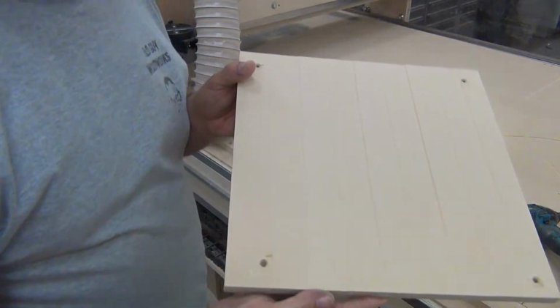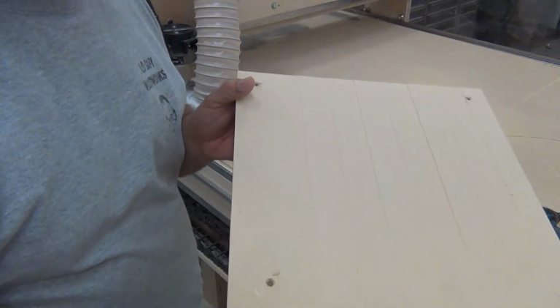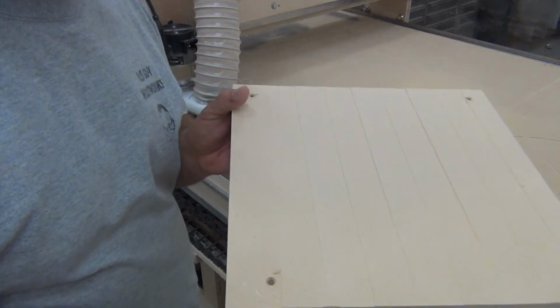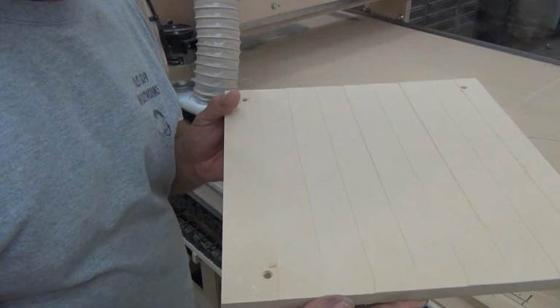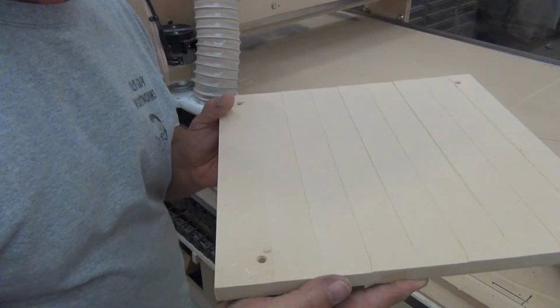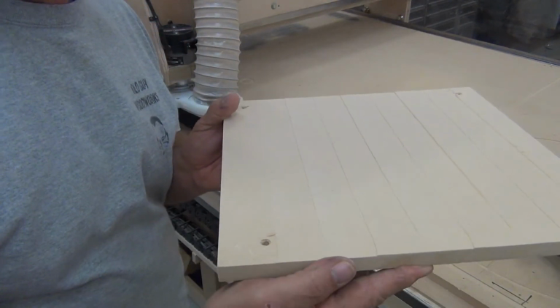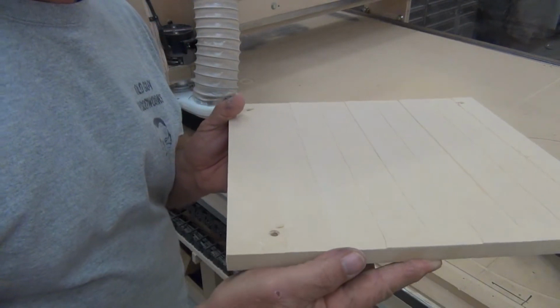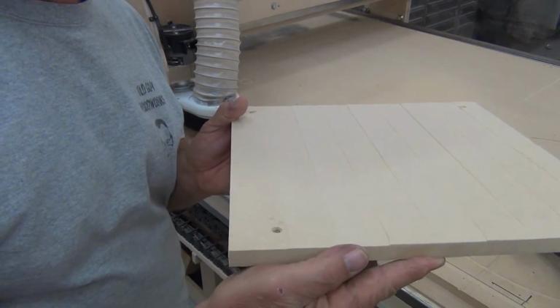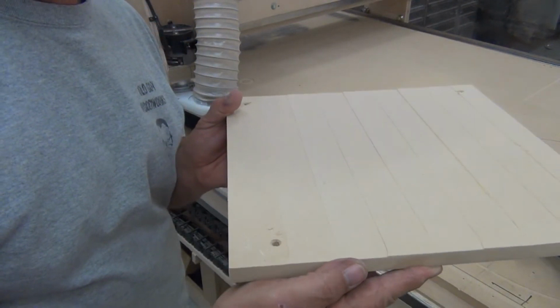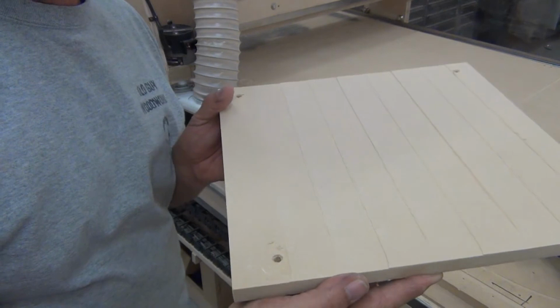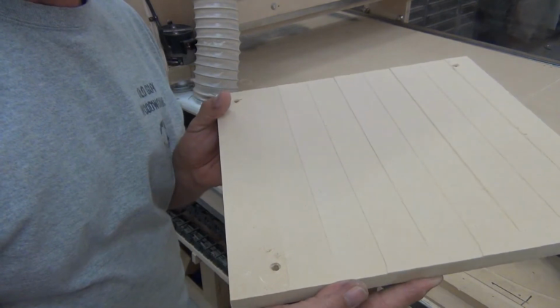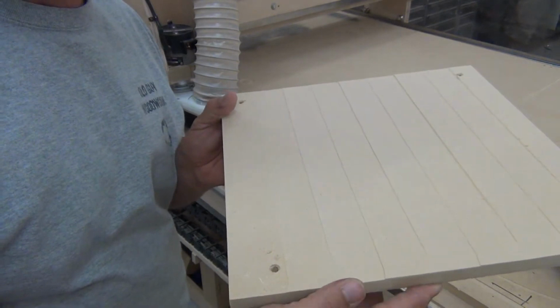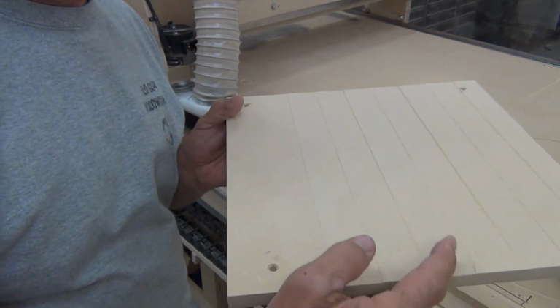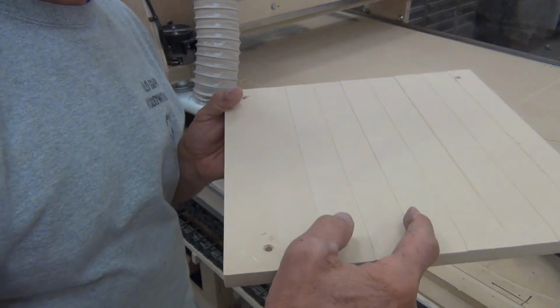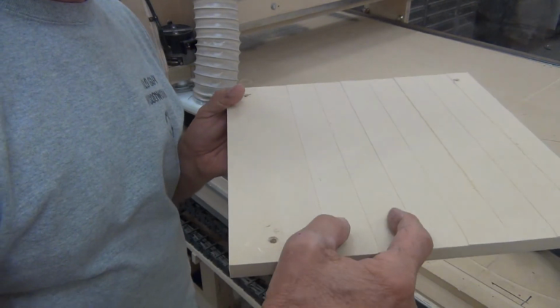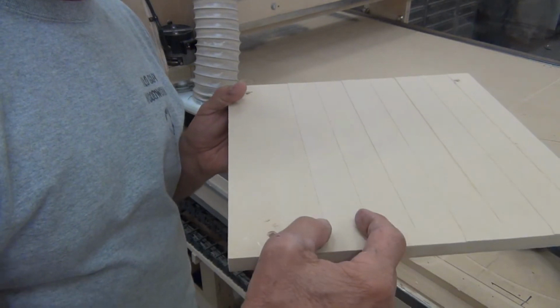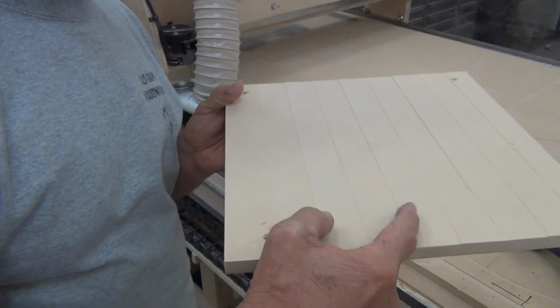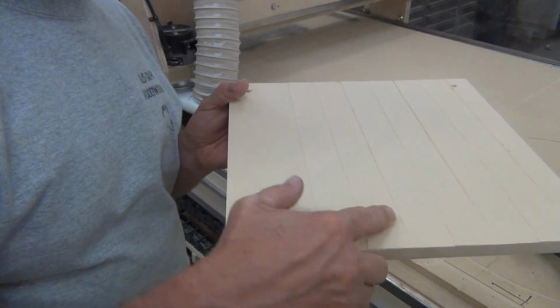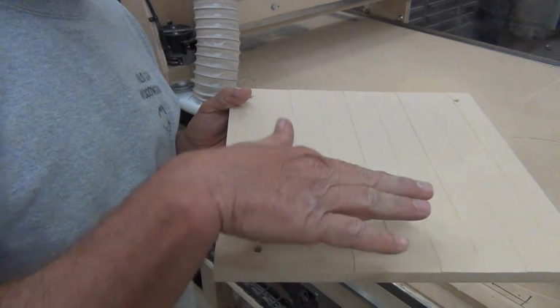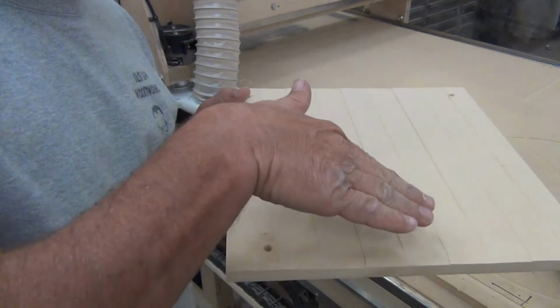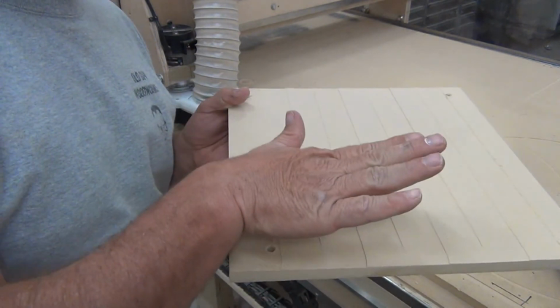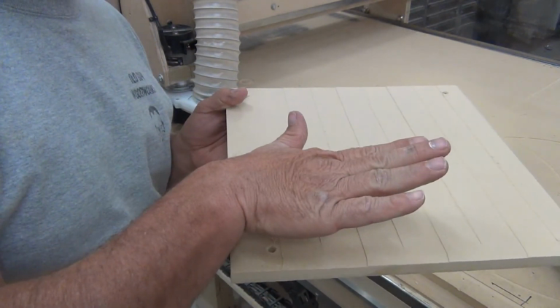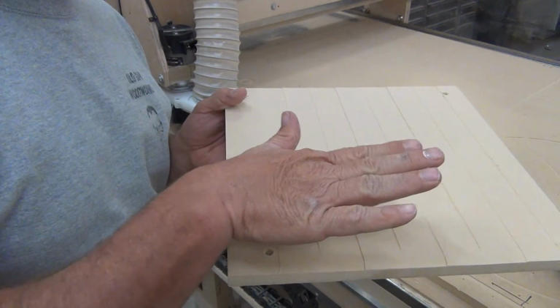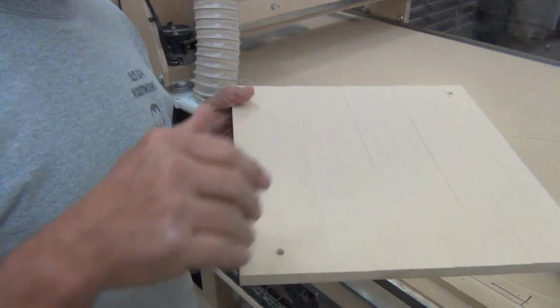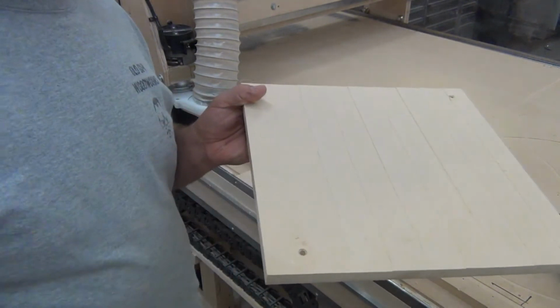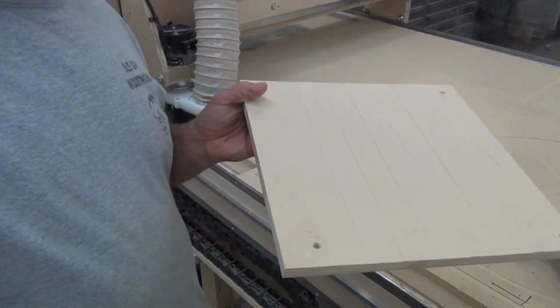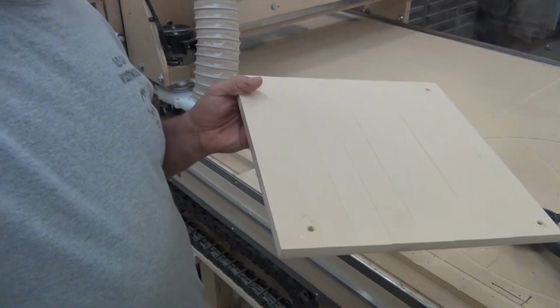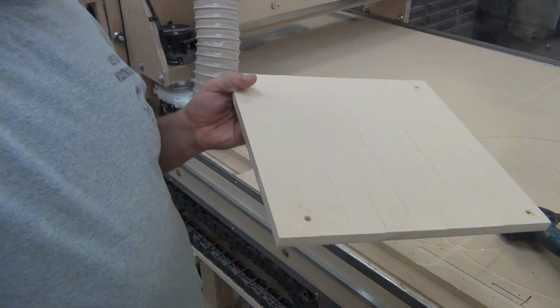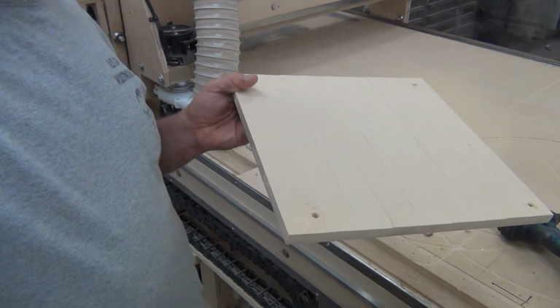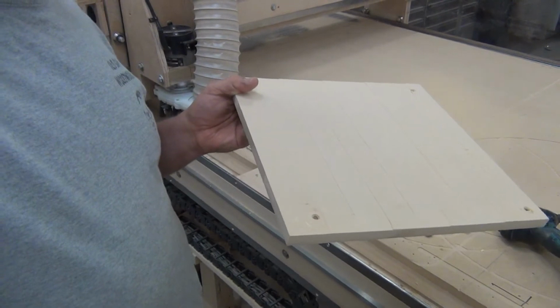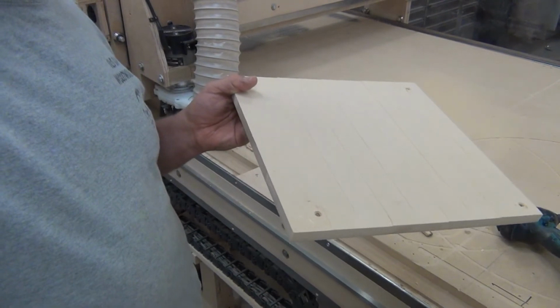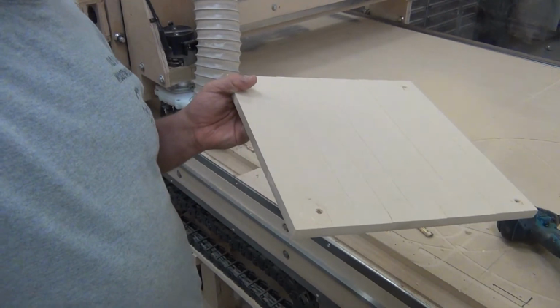You can see the ridges that it left here. You can tell that the angle is too deep on one side, so we're going to have to tilt it back and adjust it the other way.